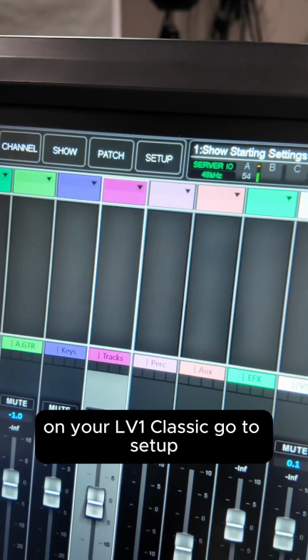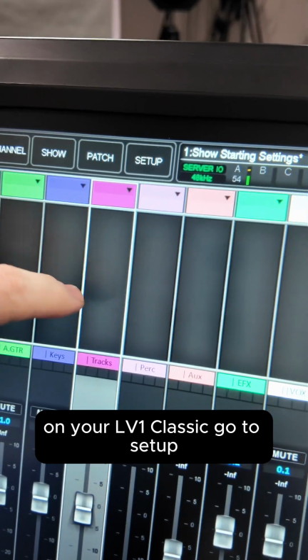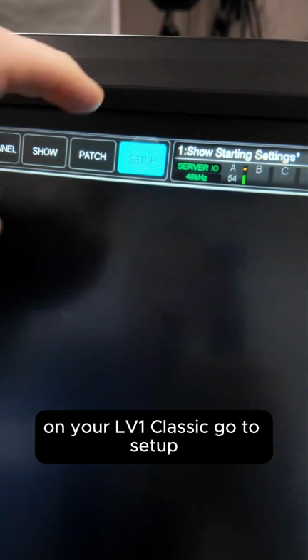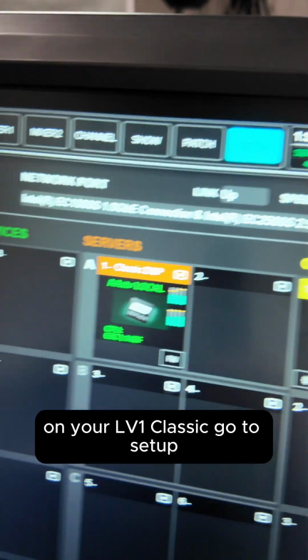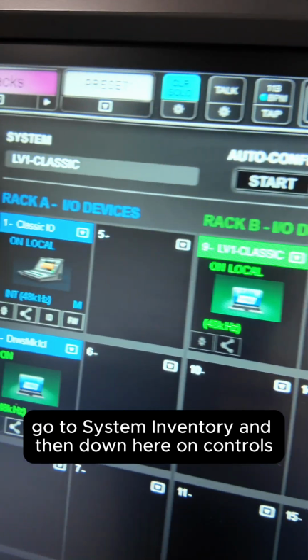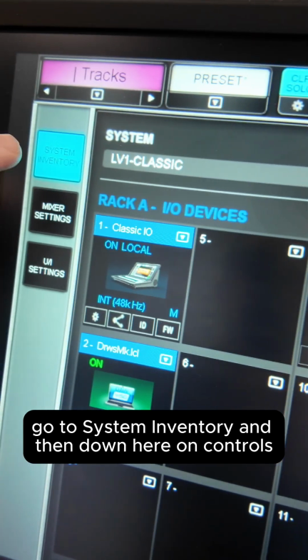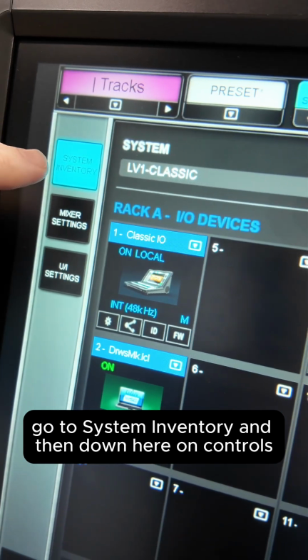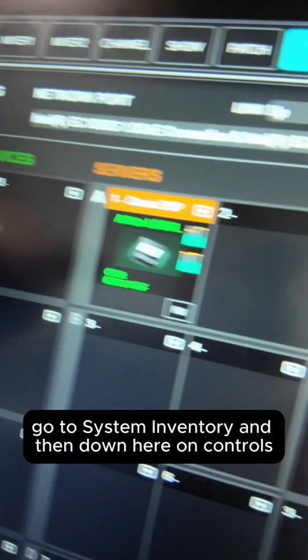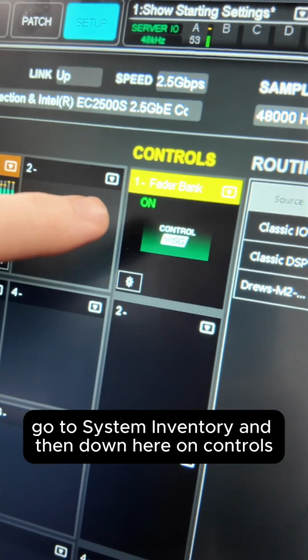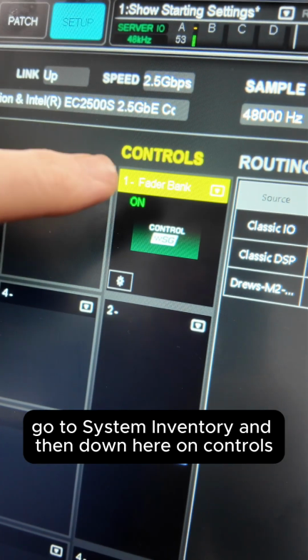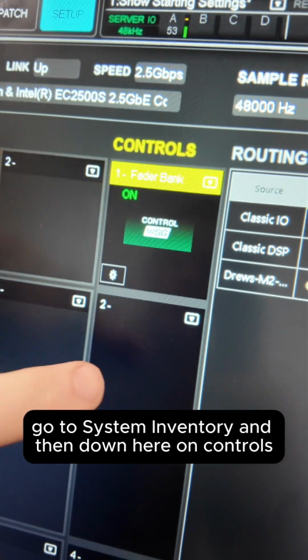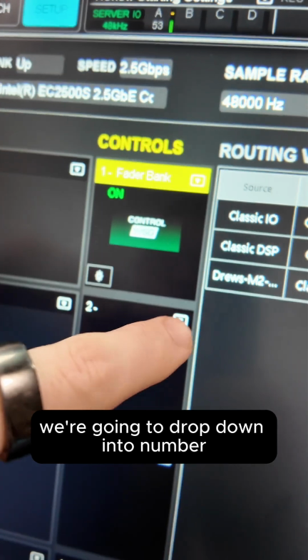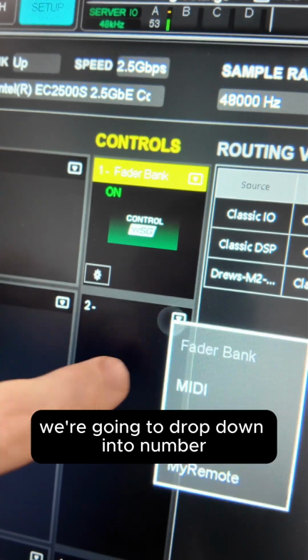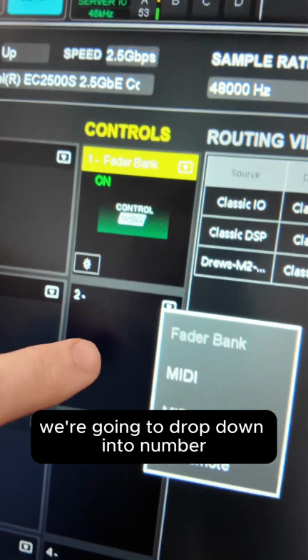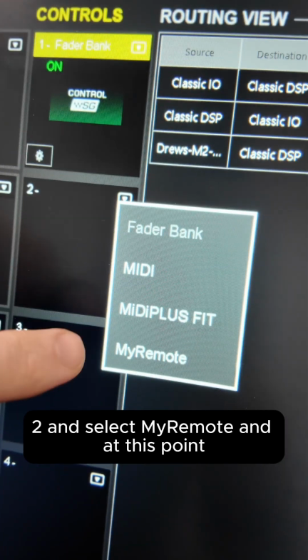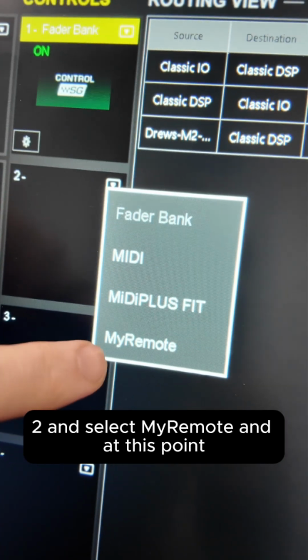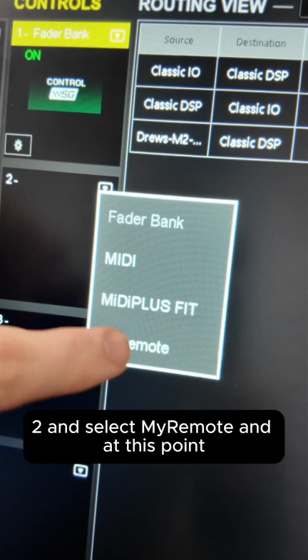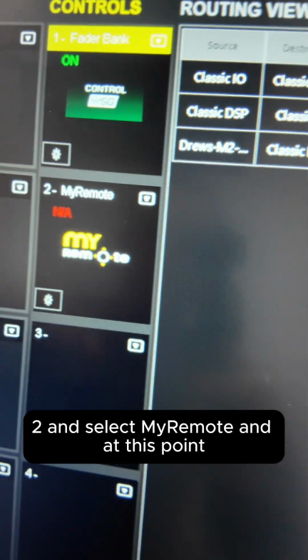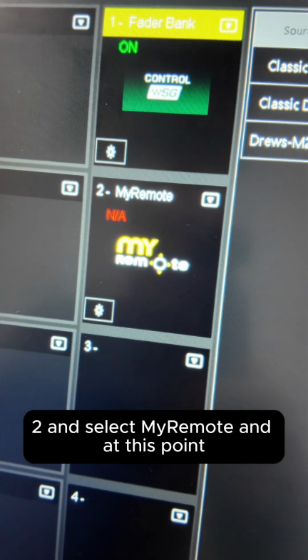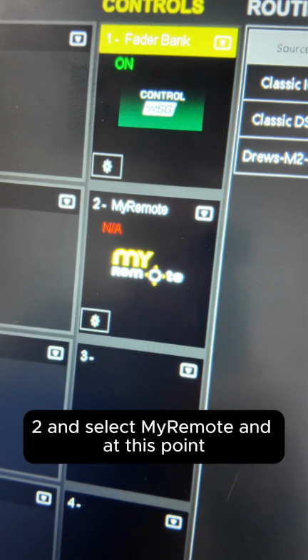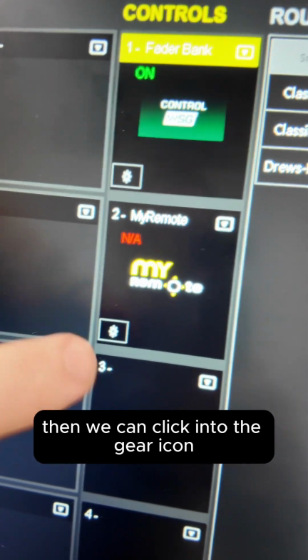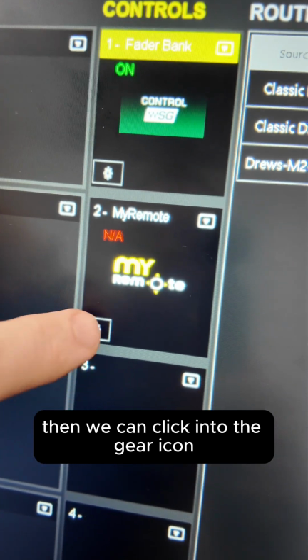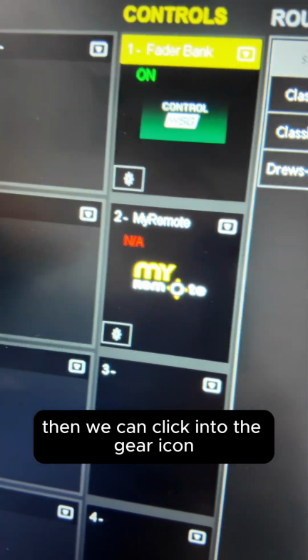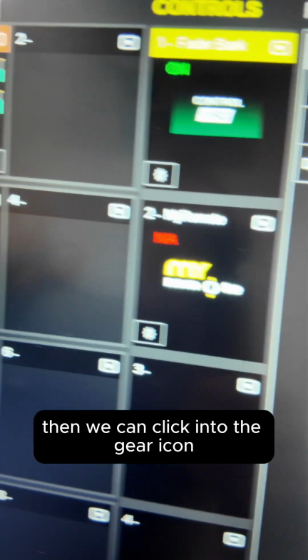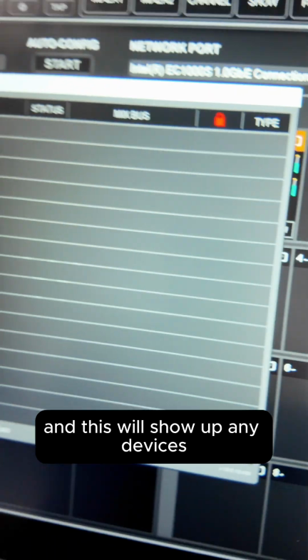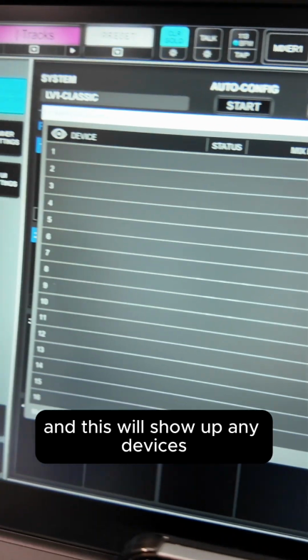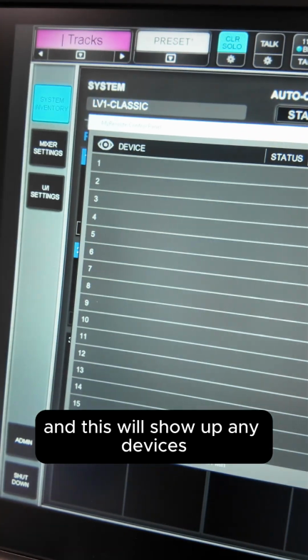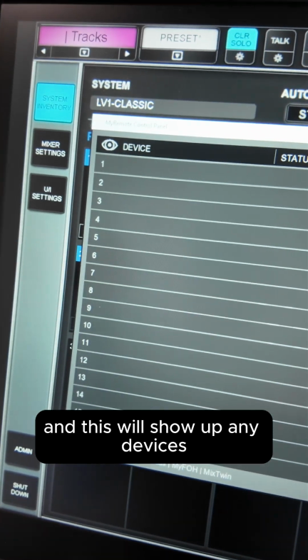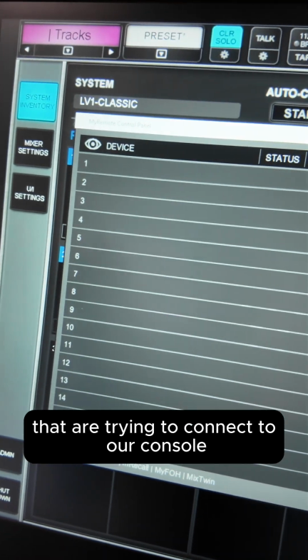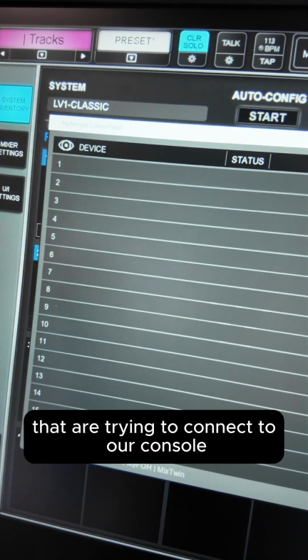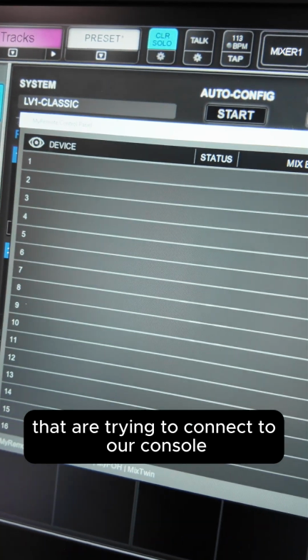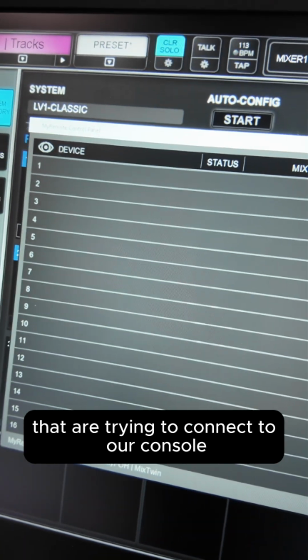On your LV-1 Classic, go to Setup, go to System Inventory, and then down here on Controls, drop down into number 2 and select My Remote. At this point, click into the gear icon, and this will show up any devices that are trying to connect to our console.